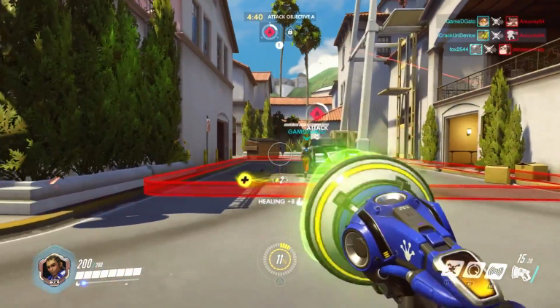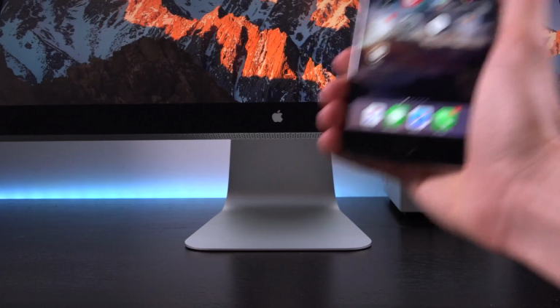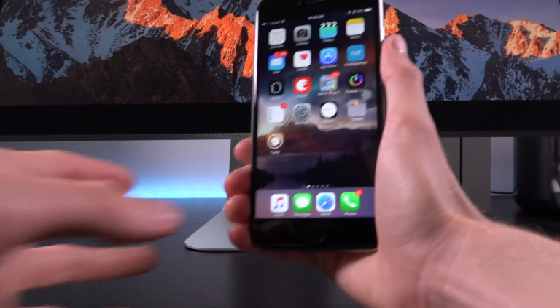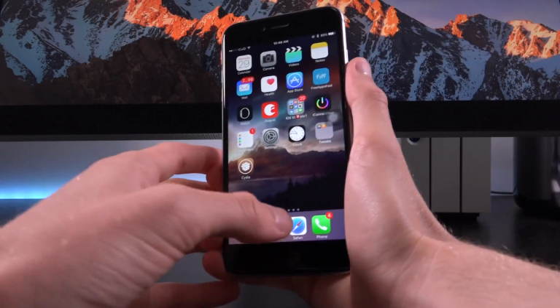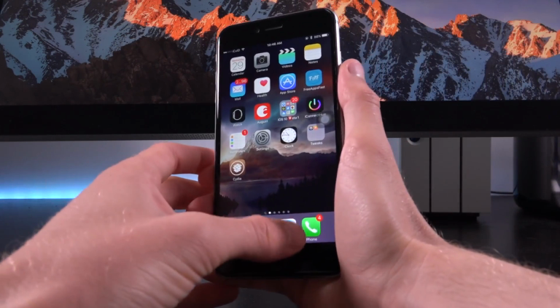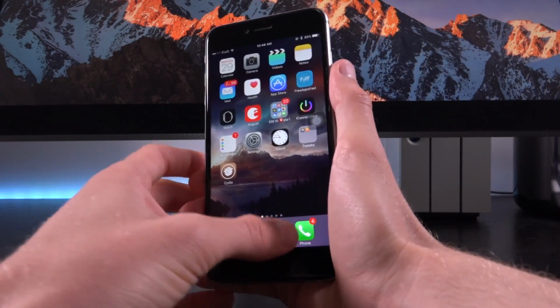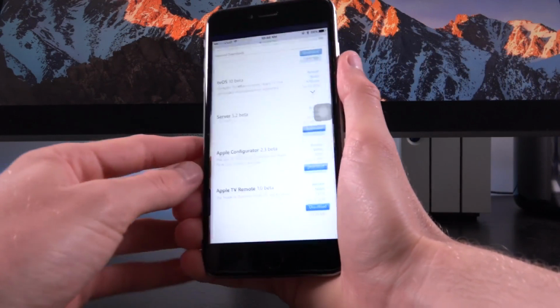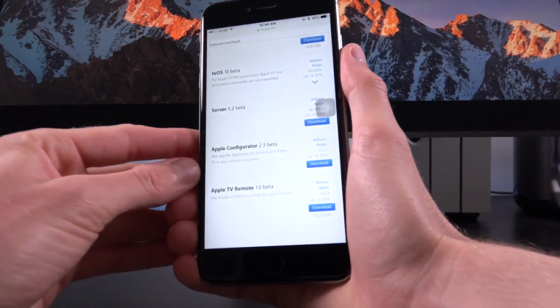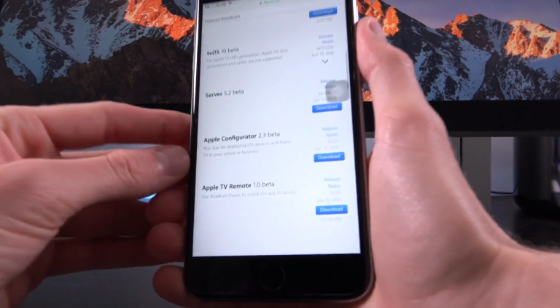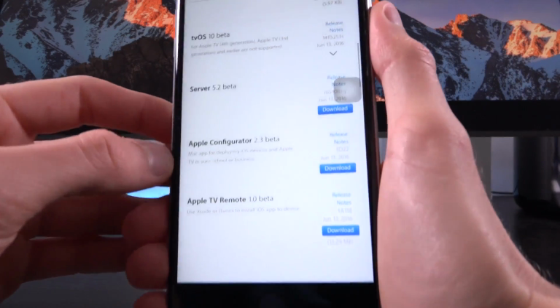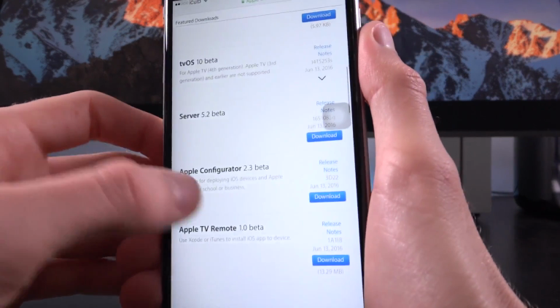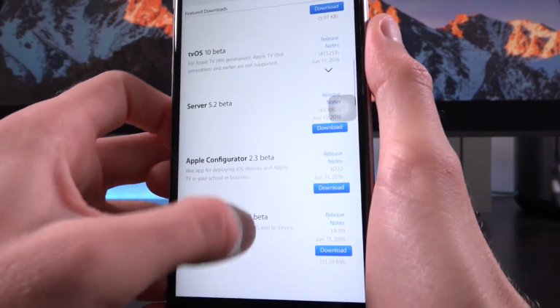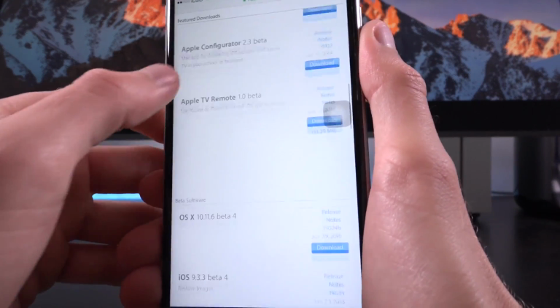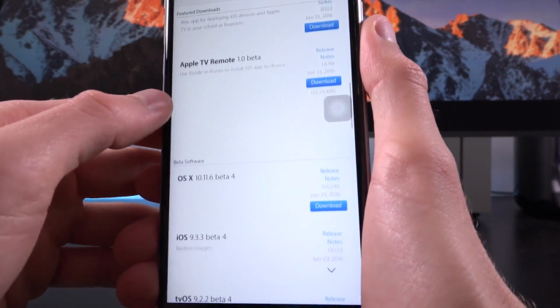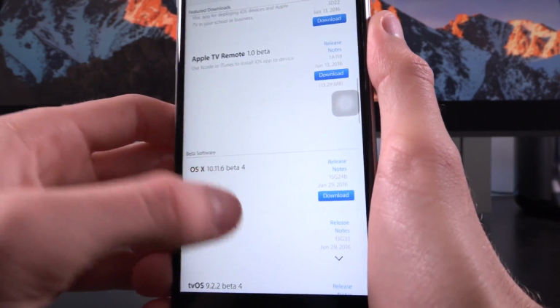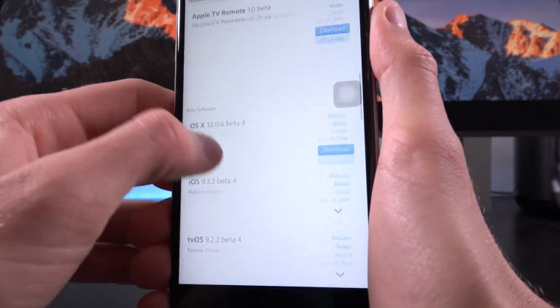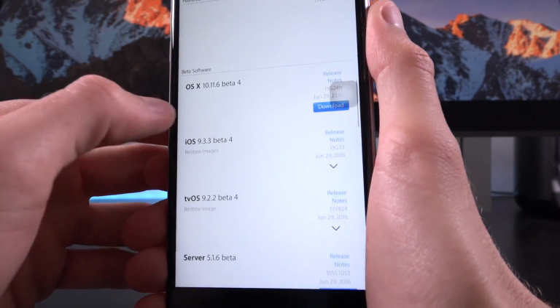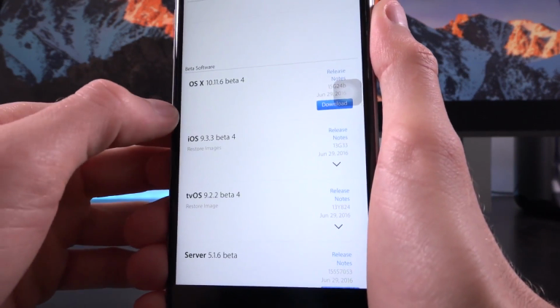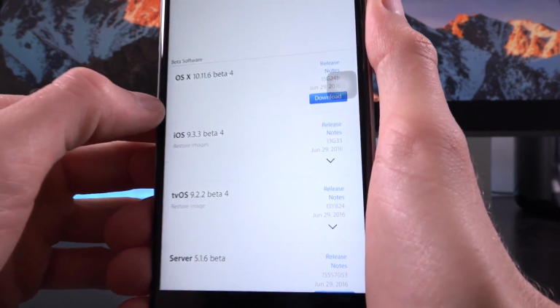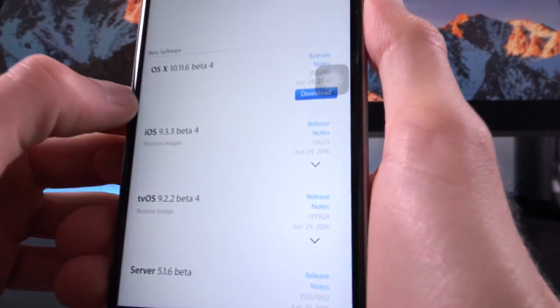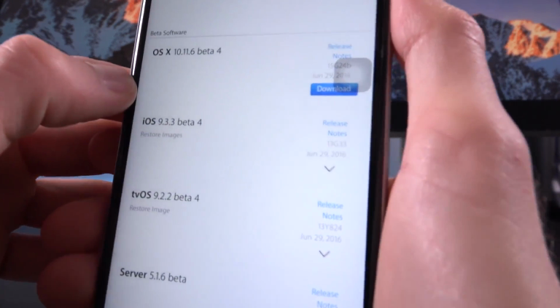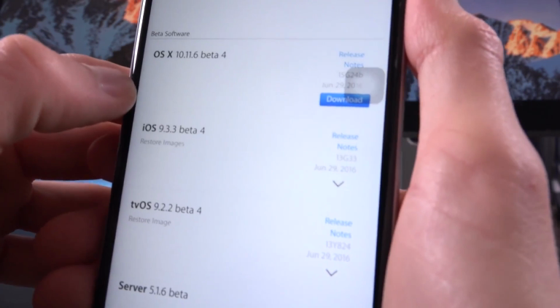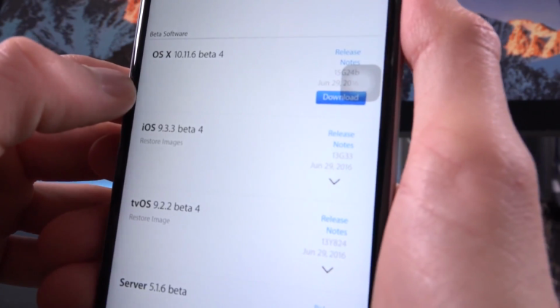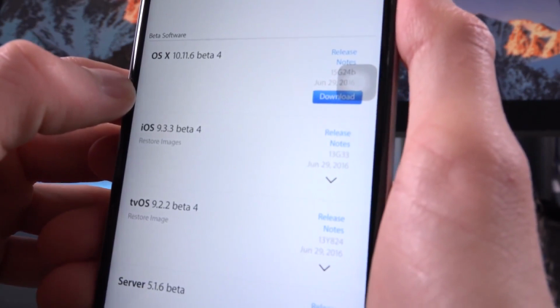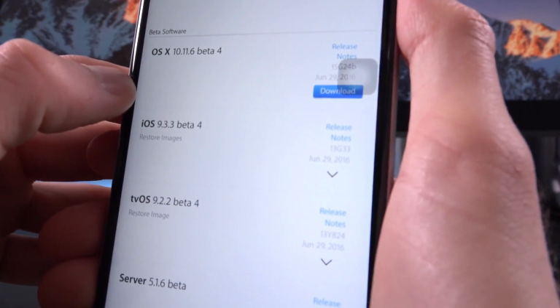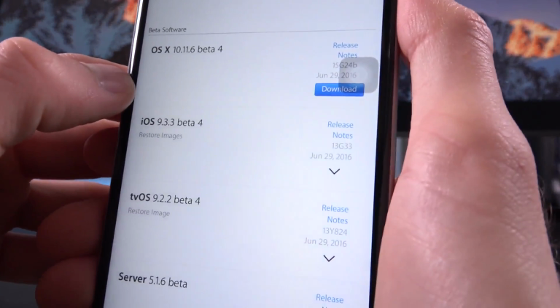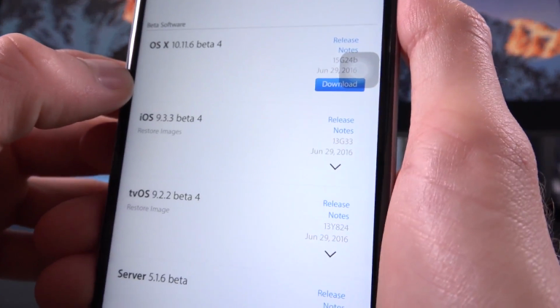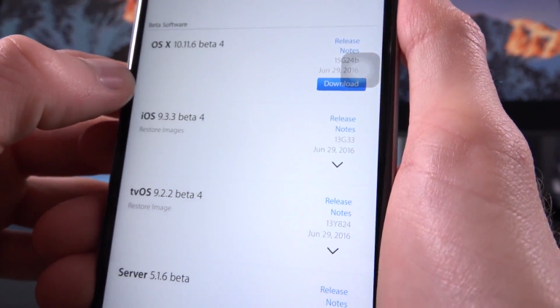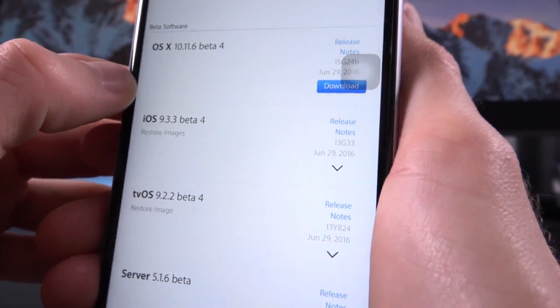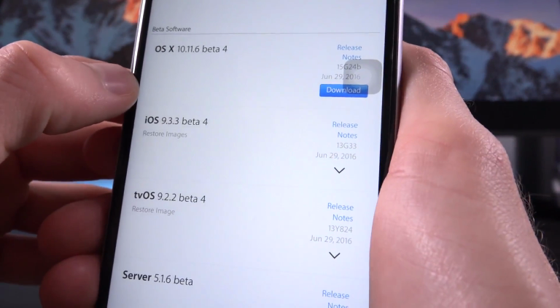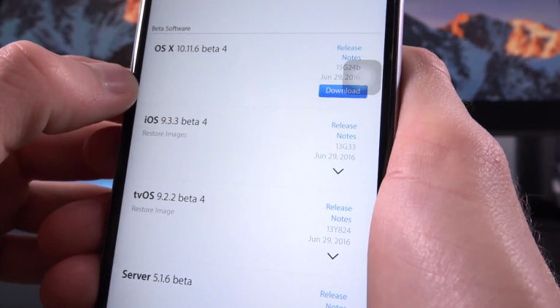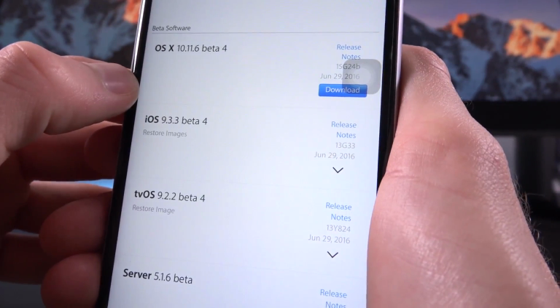When you log into Apple's dev portal and locate 9.3.3 beta 4, you'll notice that it has a revised build number of 13G33.